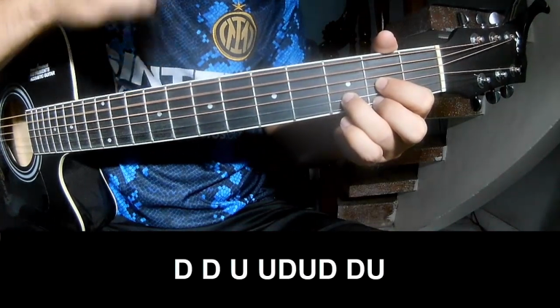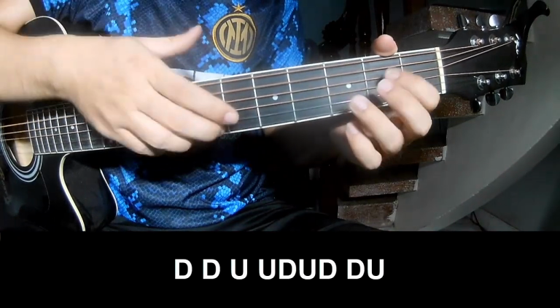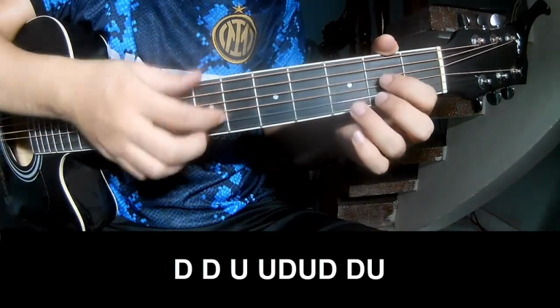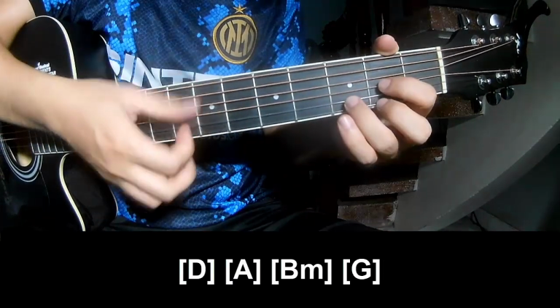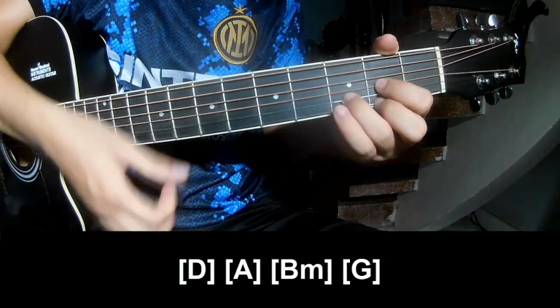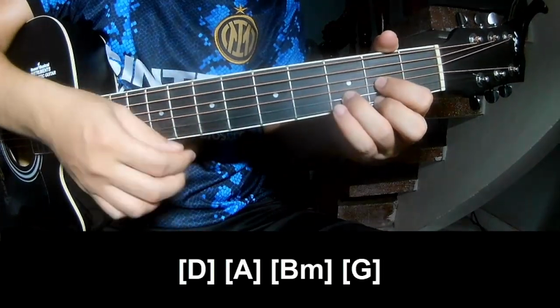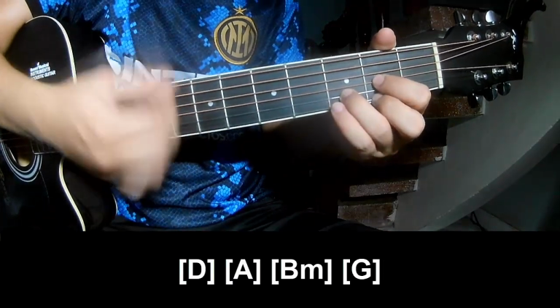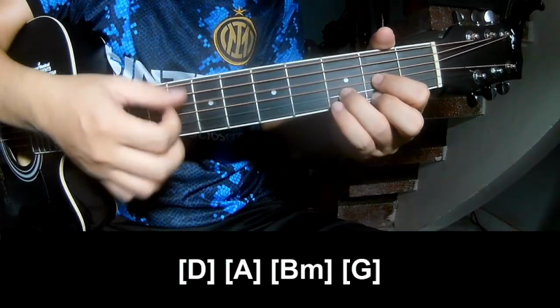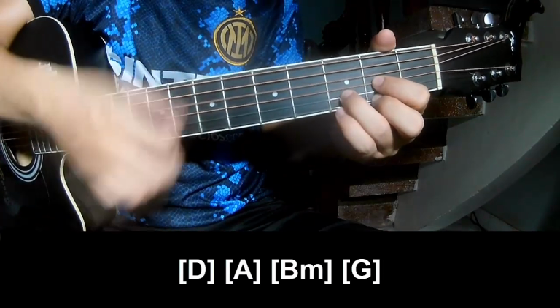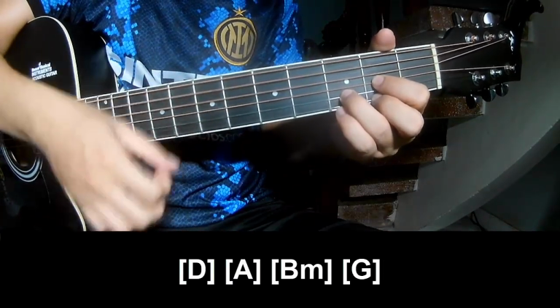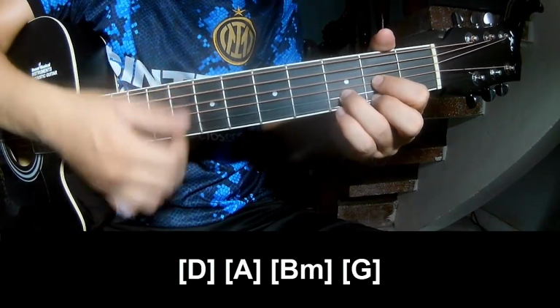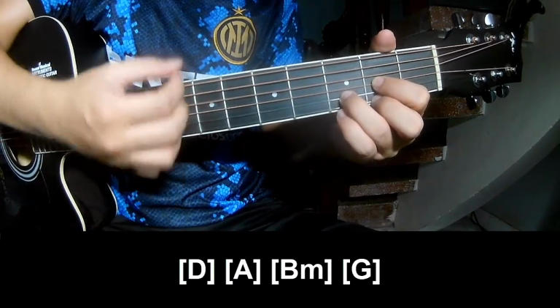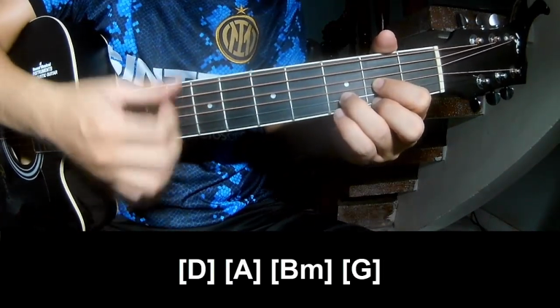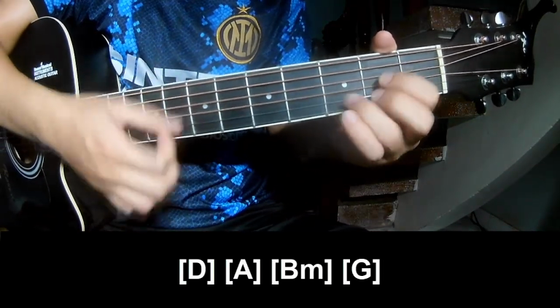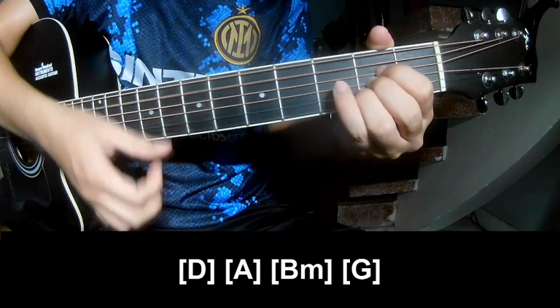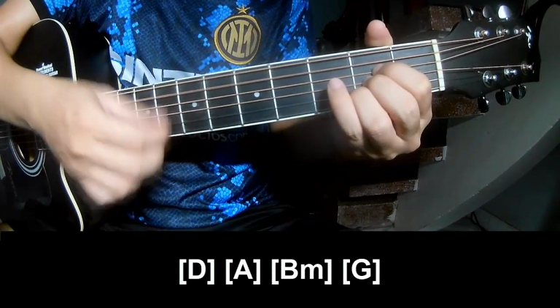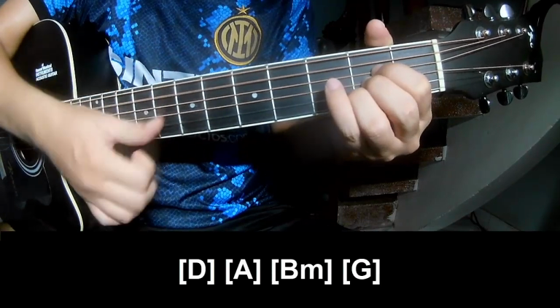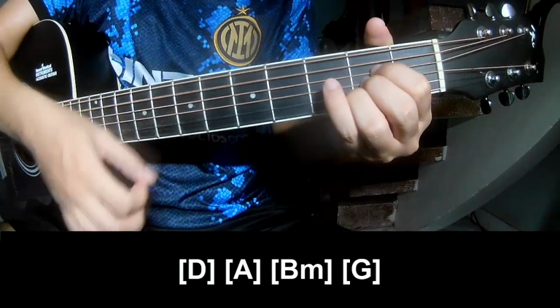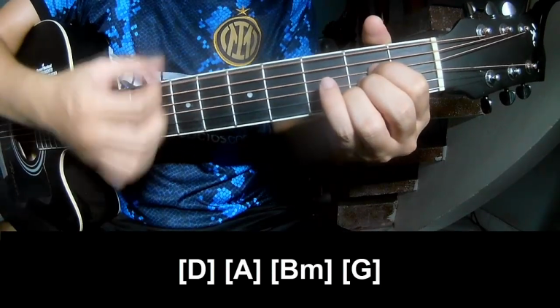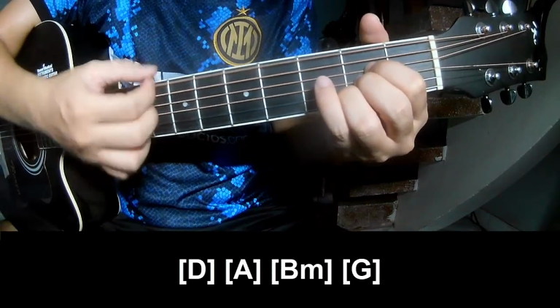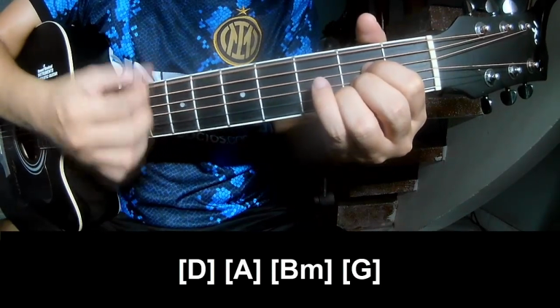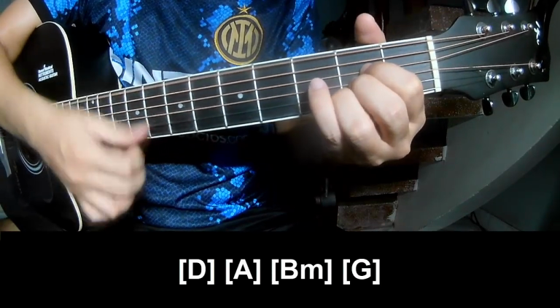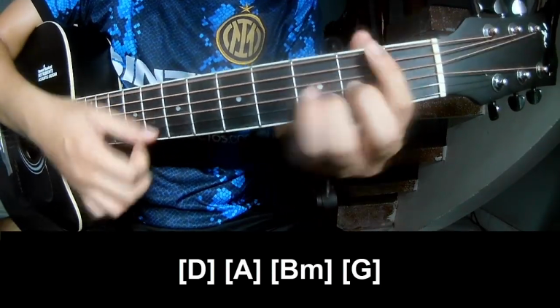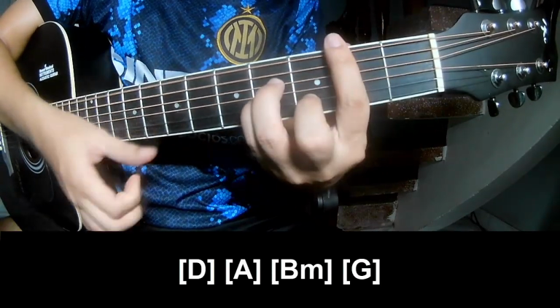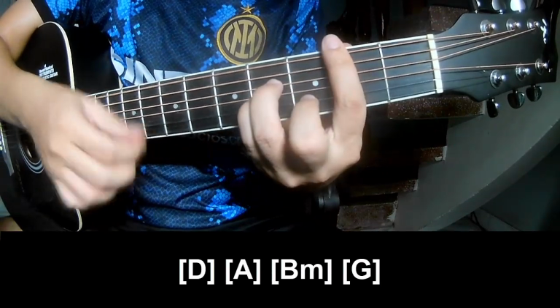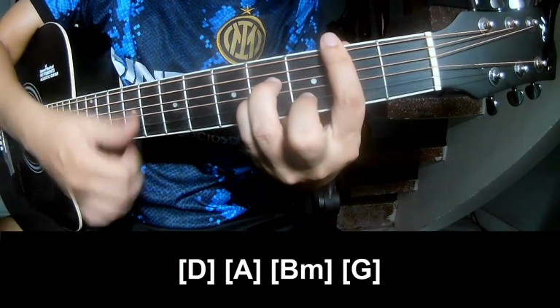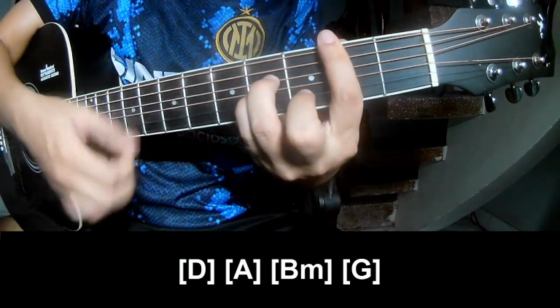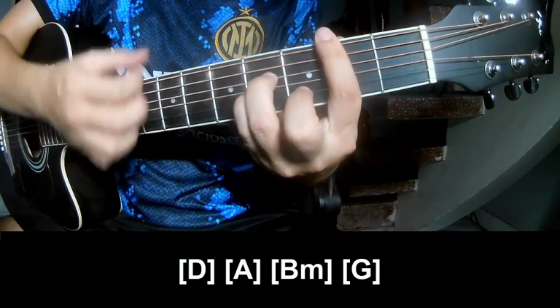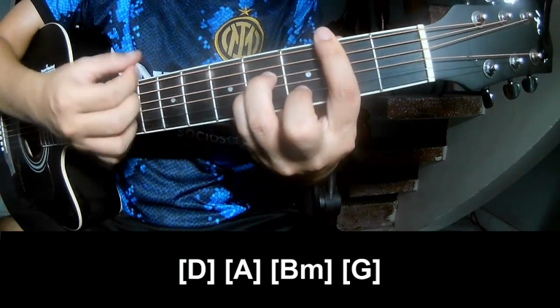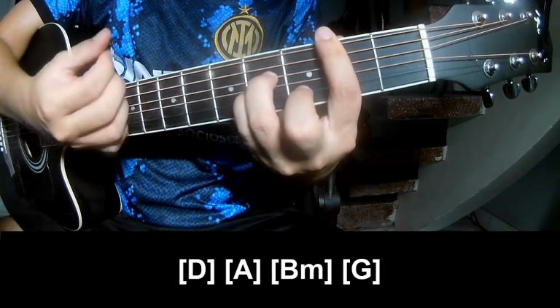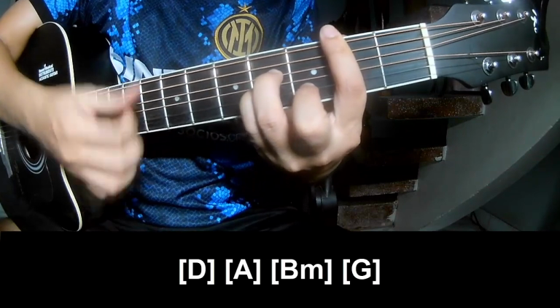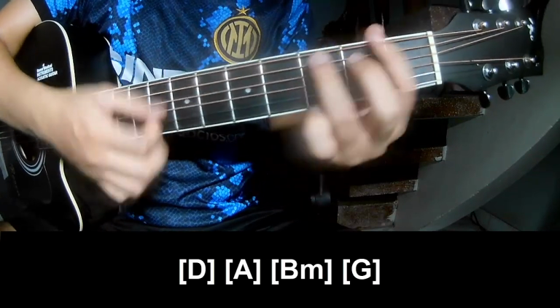And so play along: D, A, B, M, B — and G.